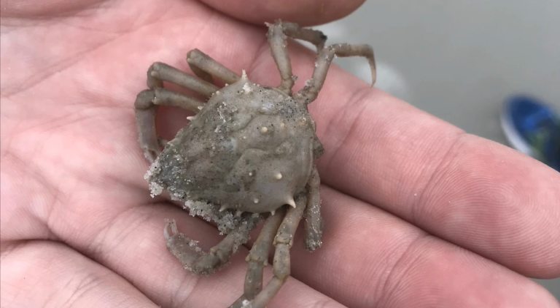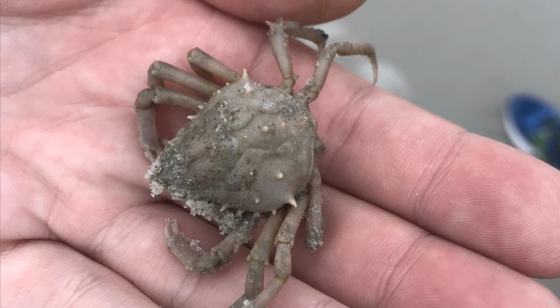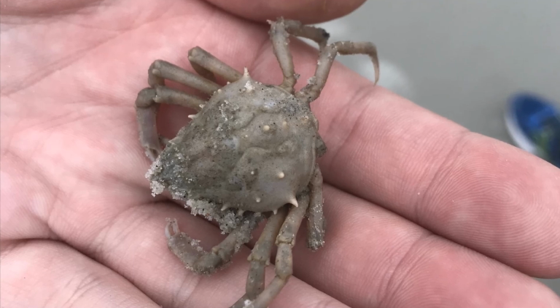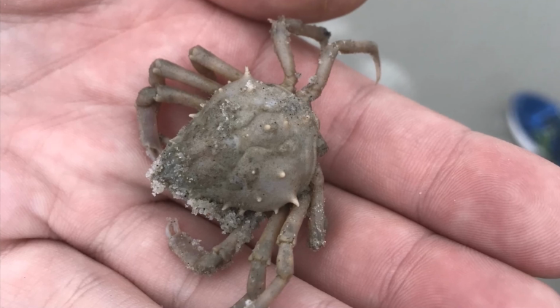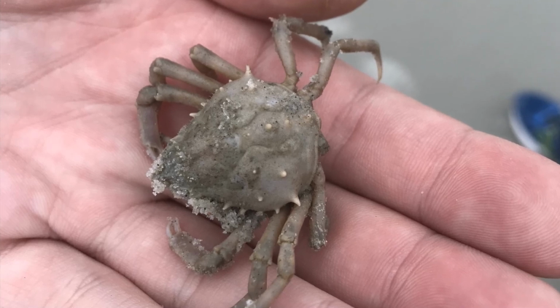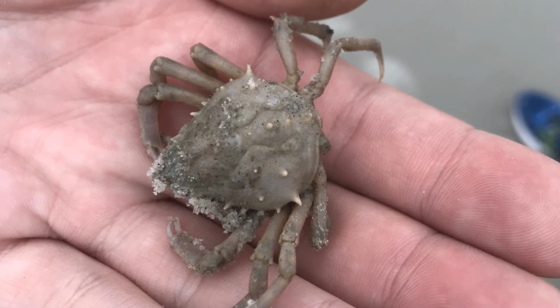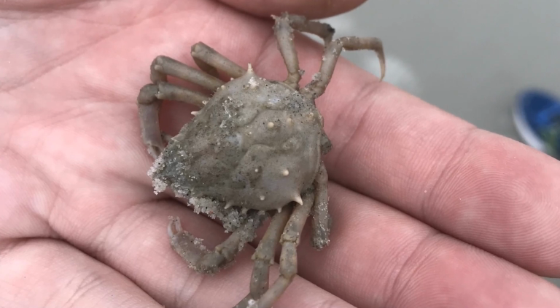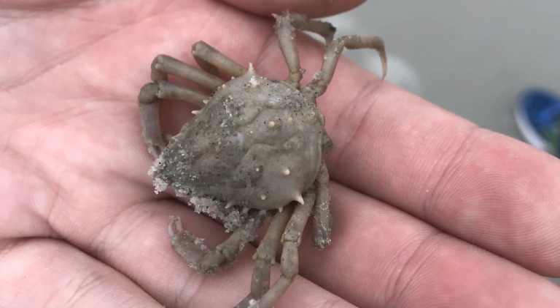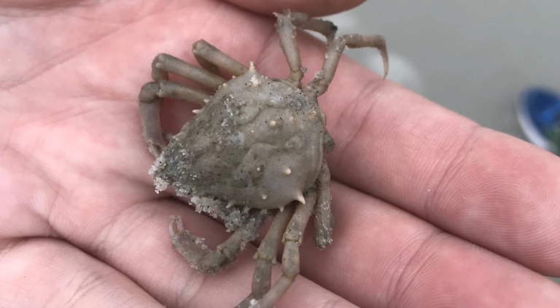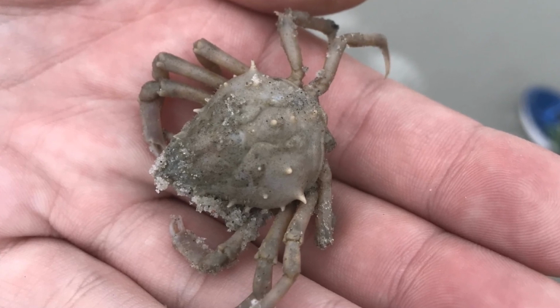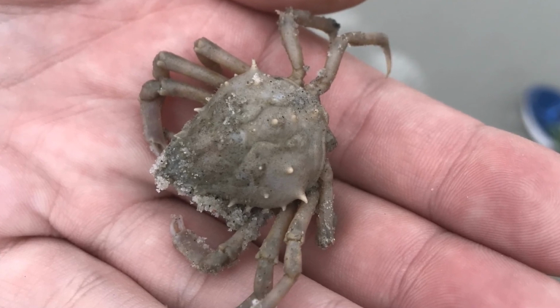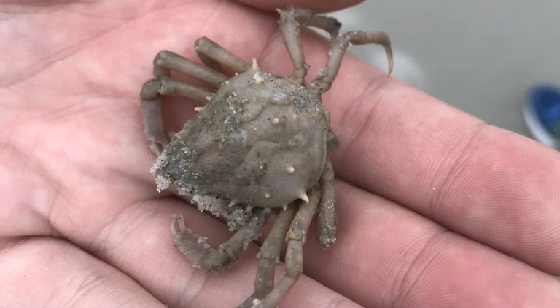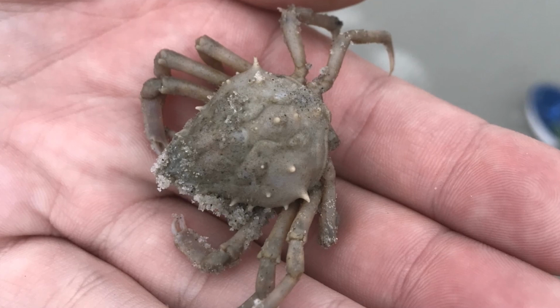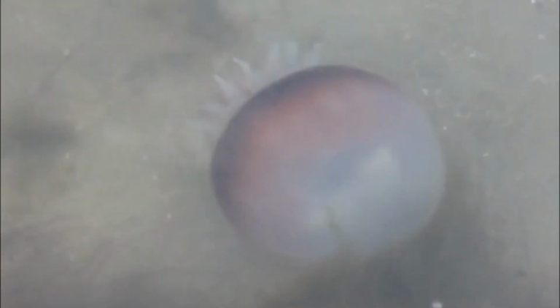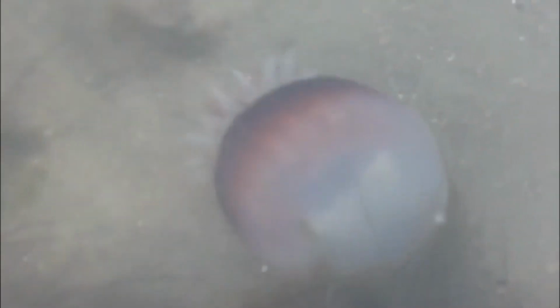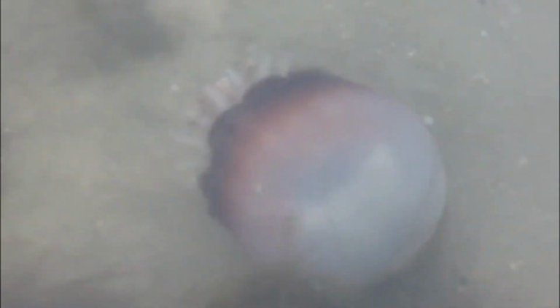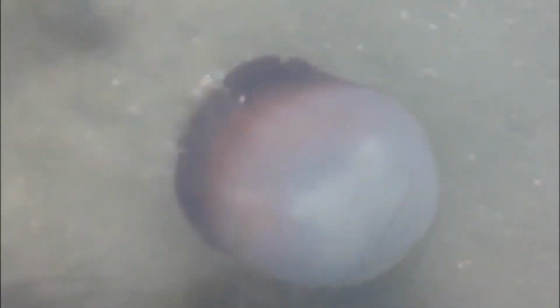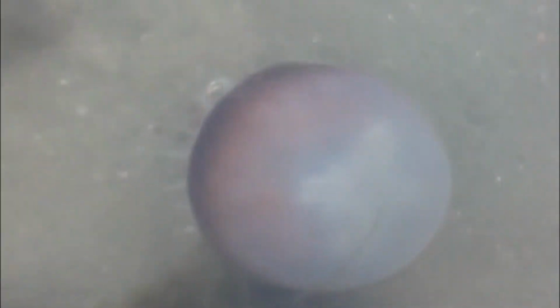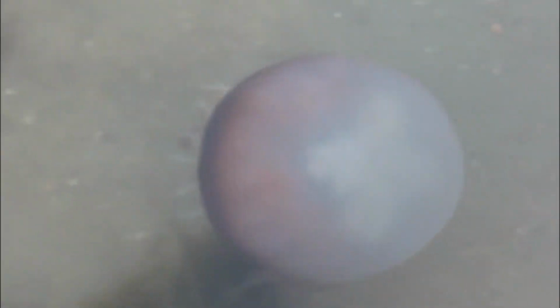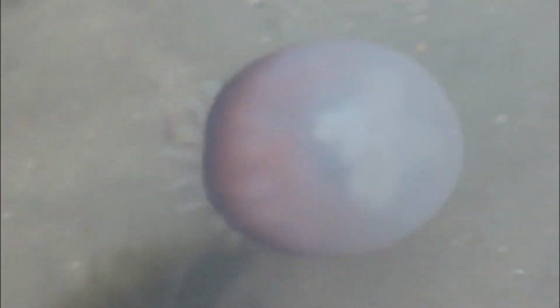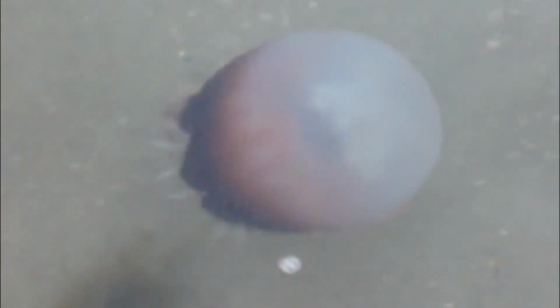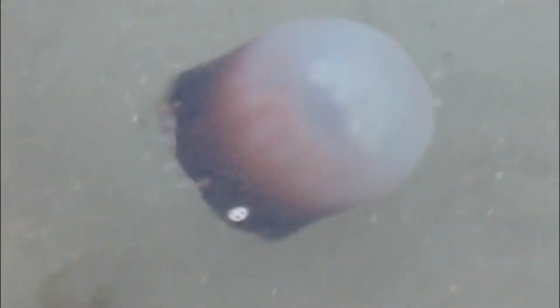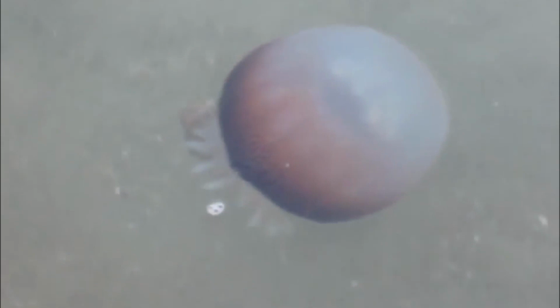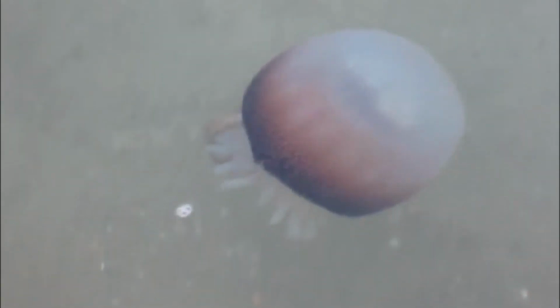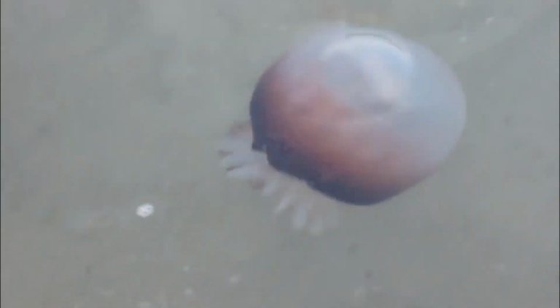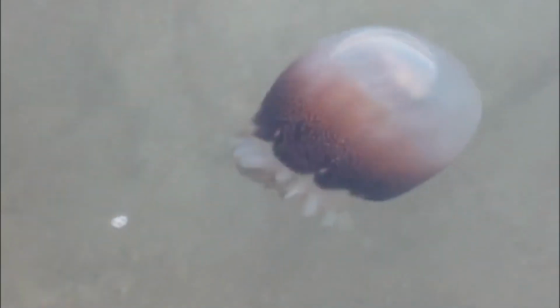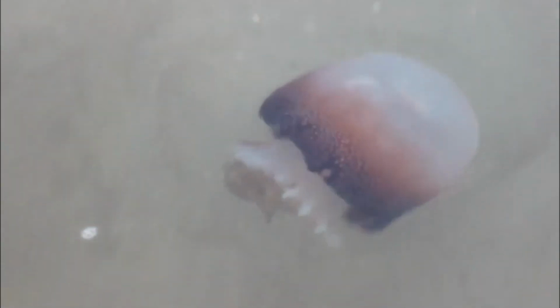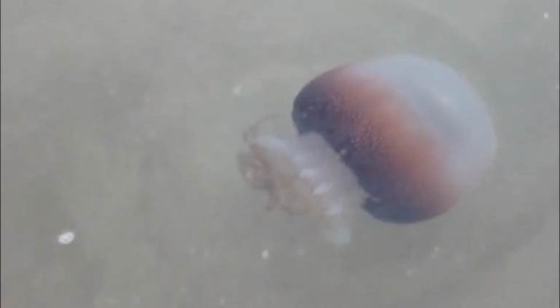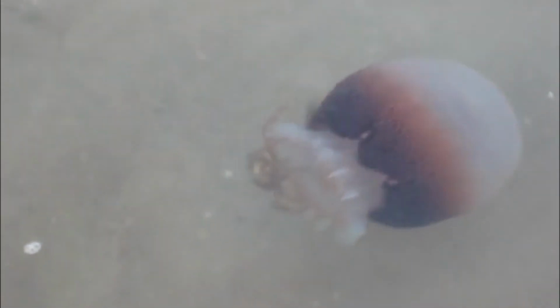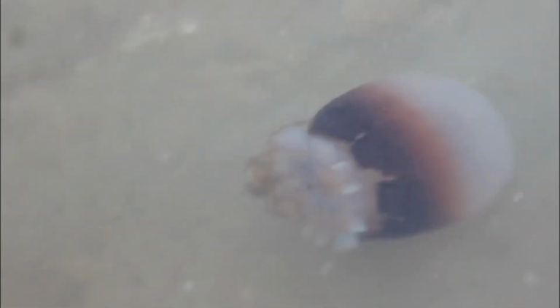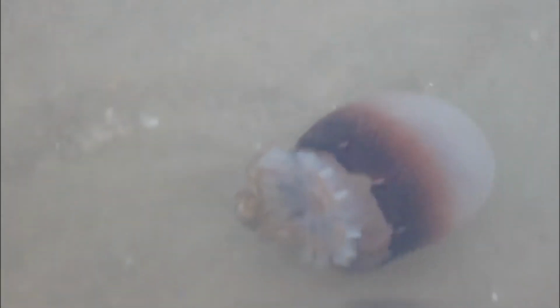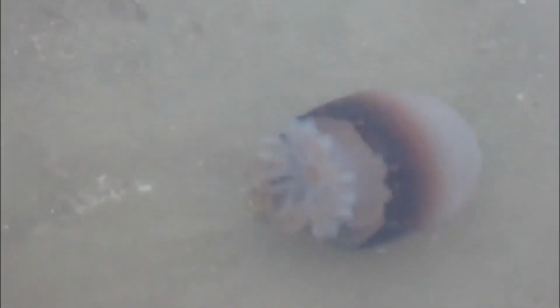Juvenile portly spider crabs may spend a portion of their juvenile lives traveling. A tiny juvenile crab will catch a ride on a jellyfish, such as the cannonball jellyfish, and feed on the jellyfish's tissues.